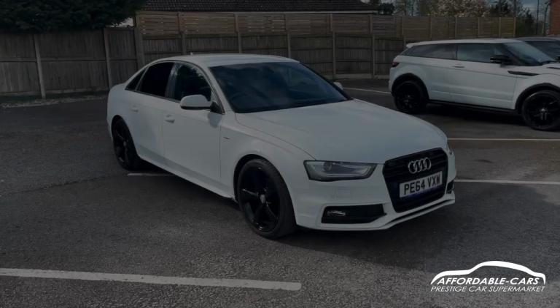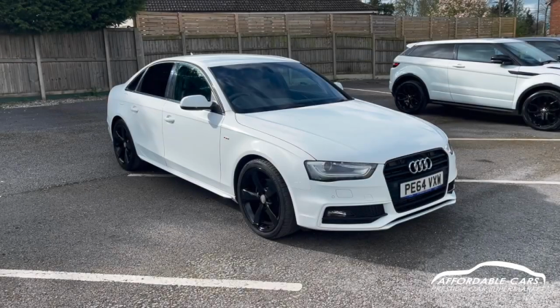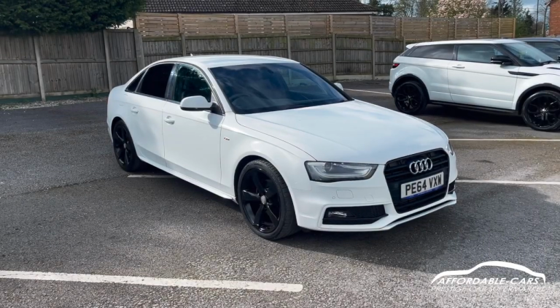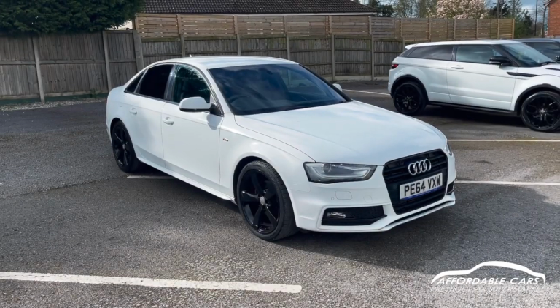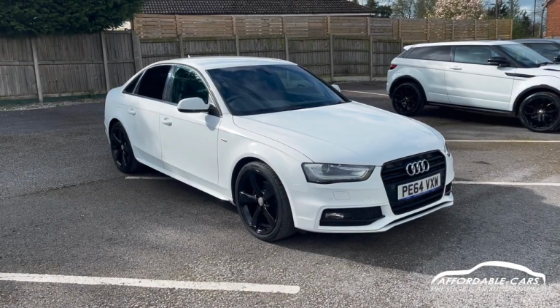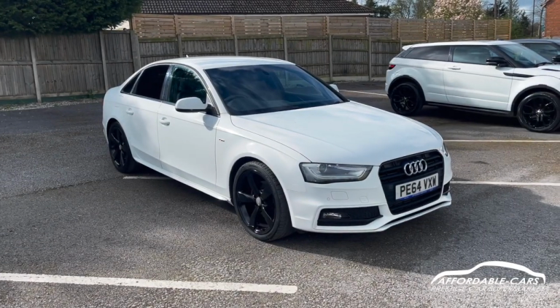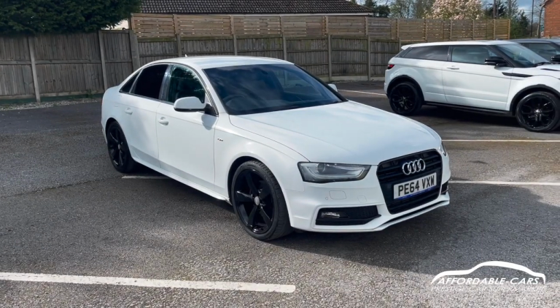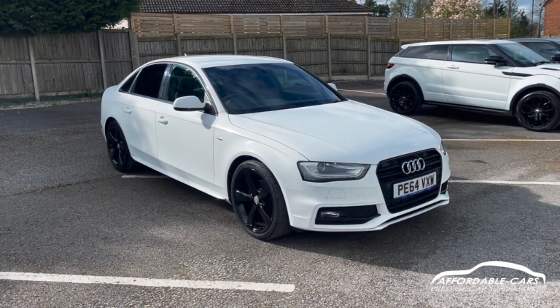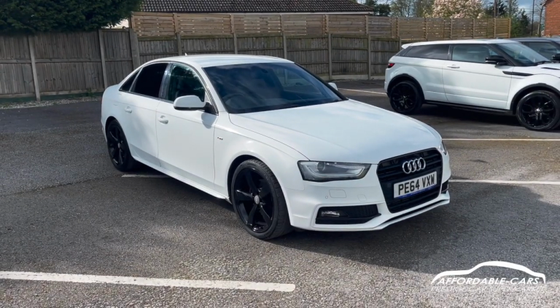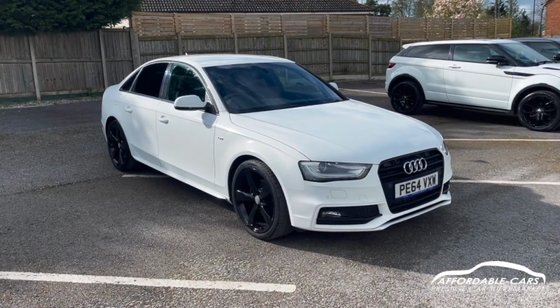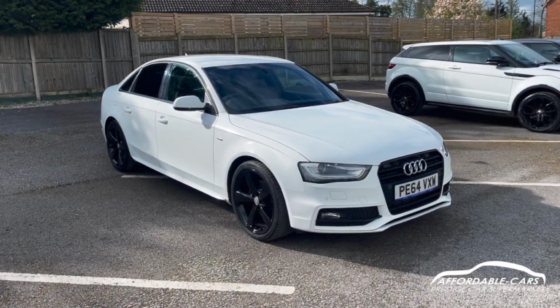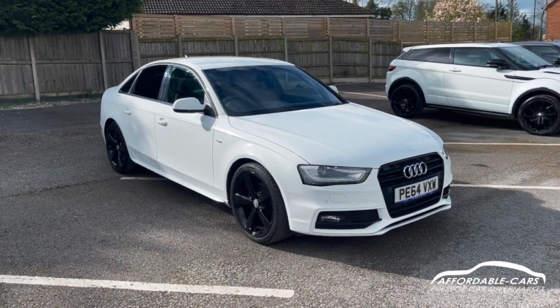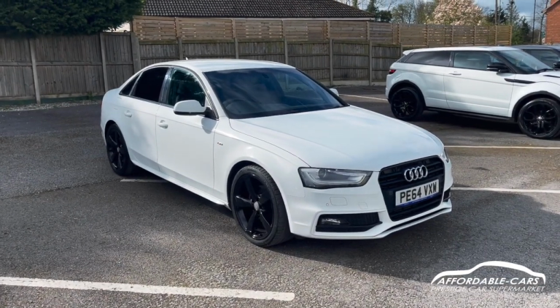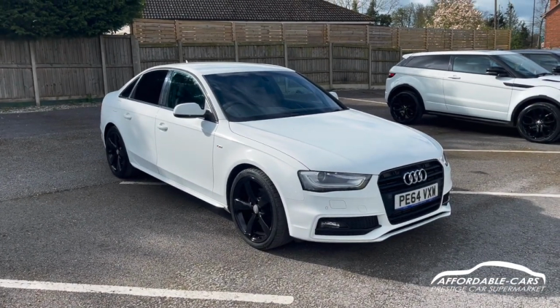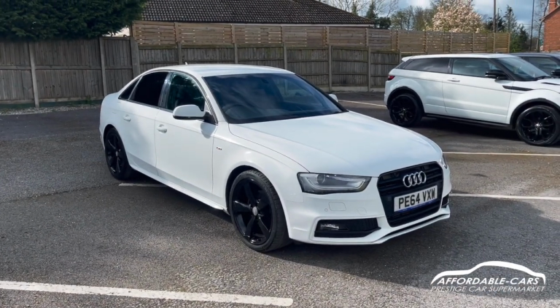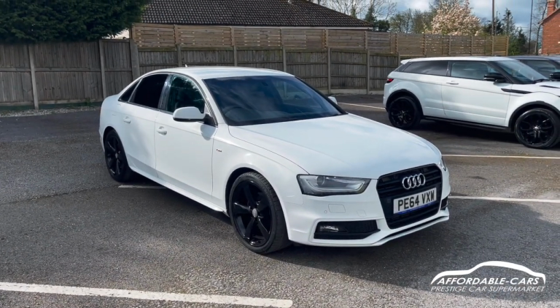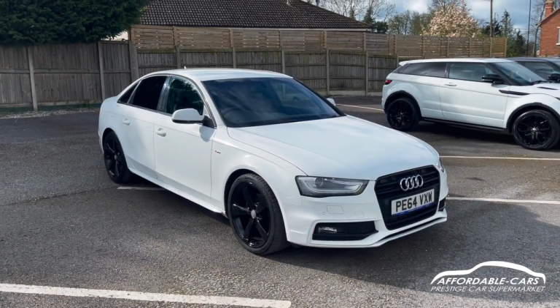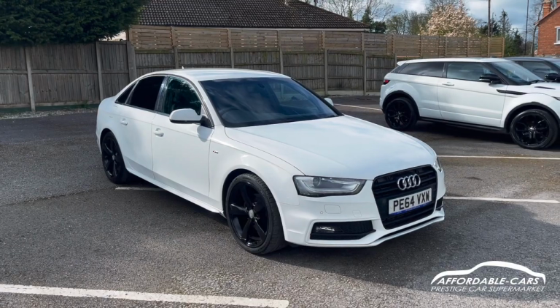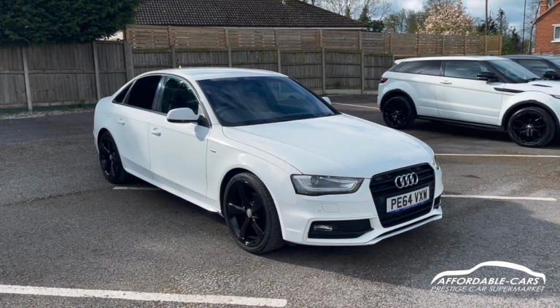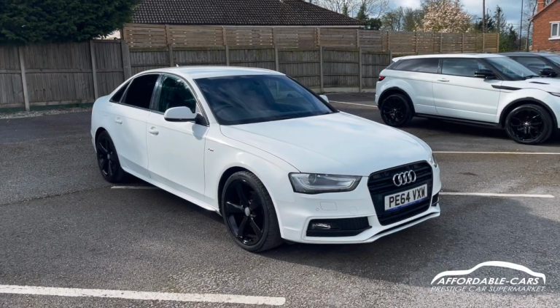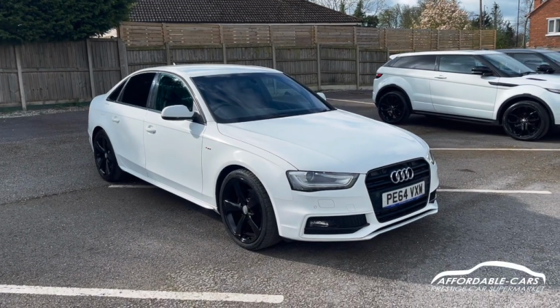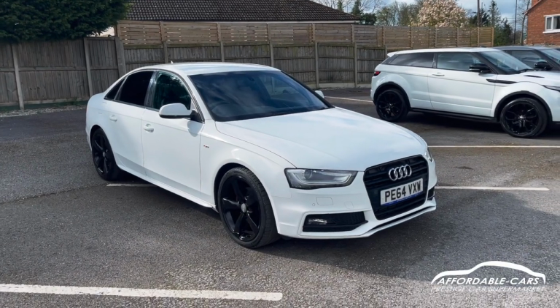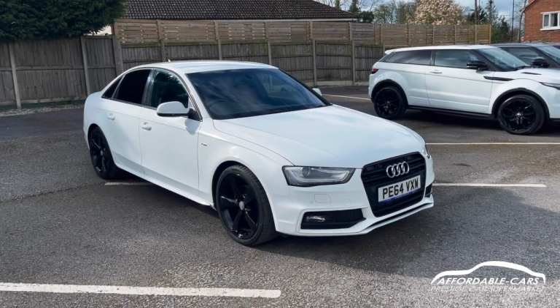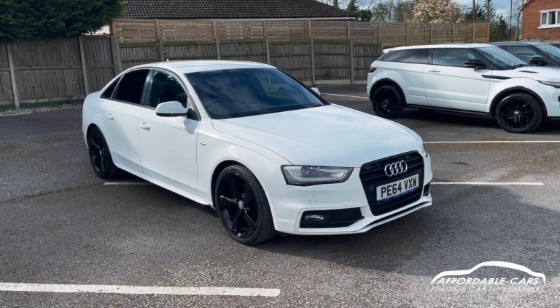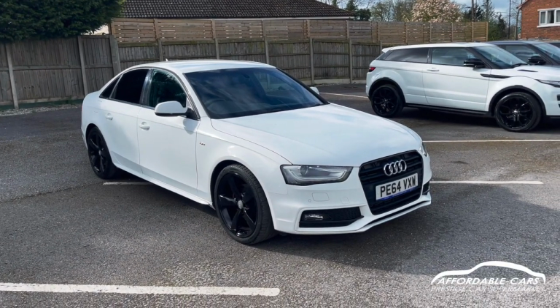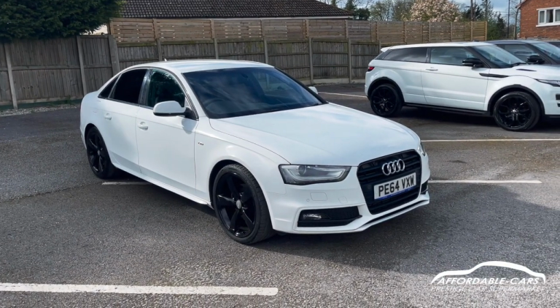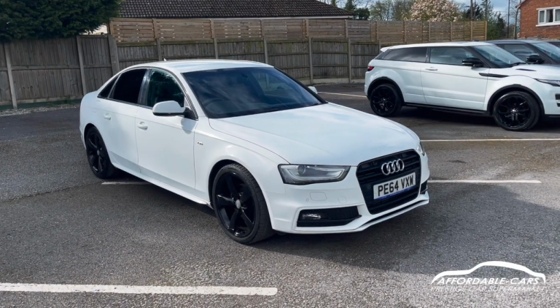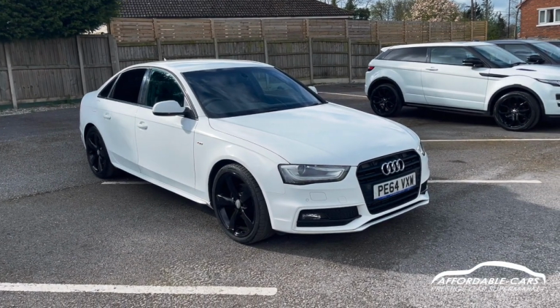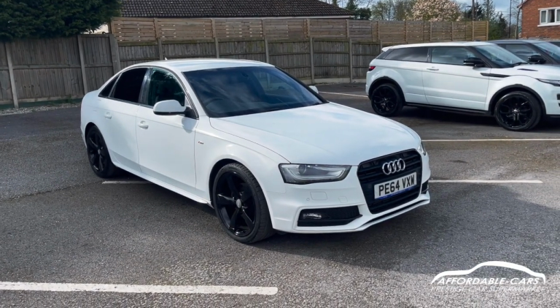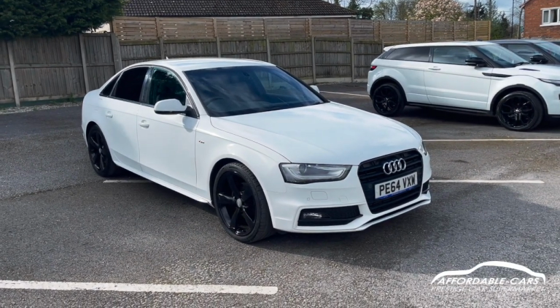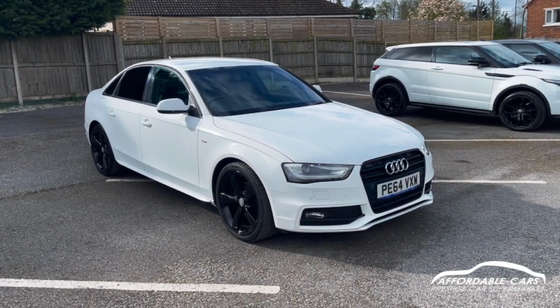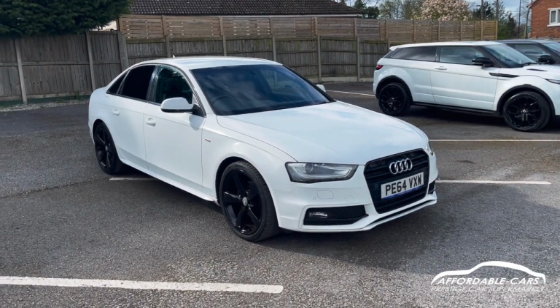Hi guys, today I'm going to give you a virtual walk around our fresh-in-stock Audi A4. It's a 2 litre TDI, 177 horsepower Black Edition.